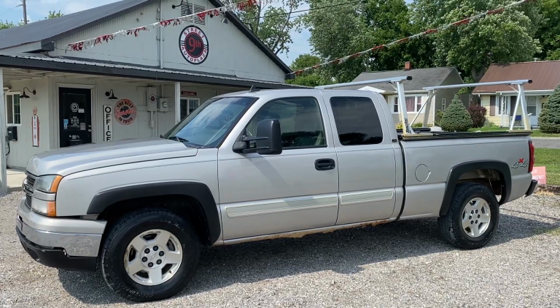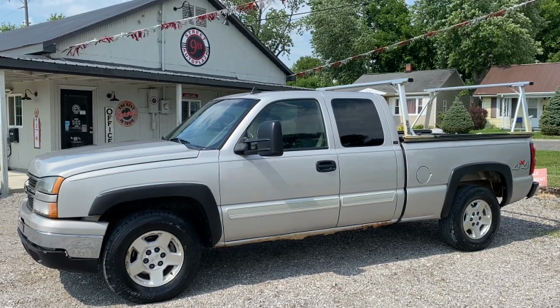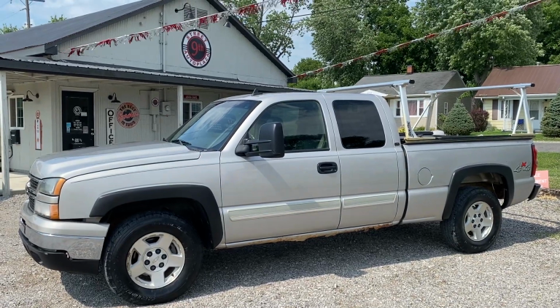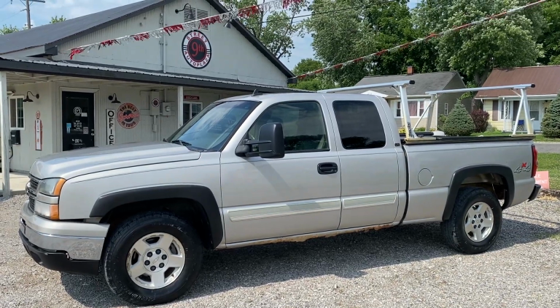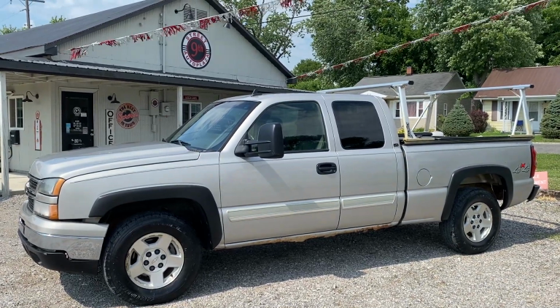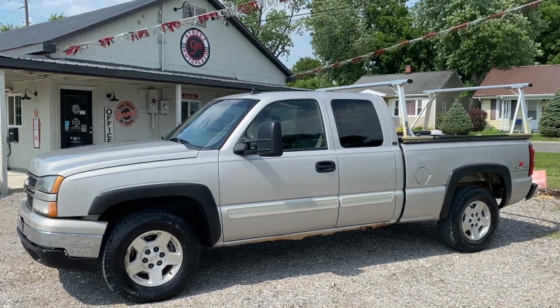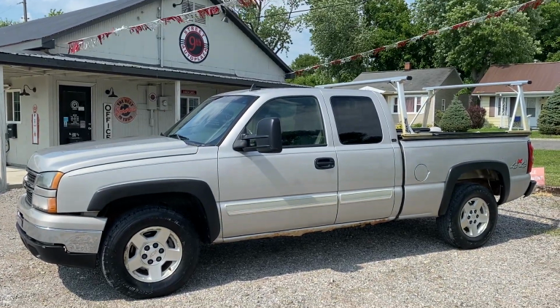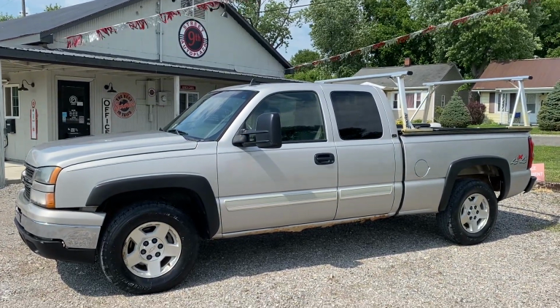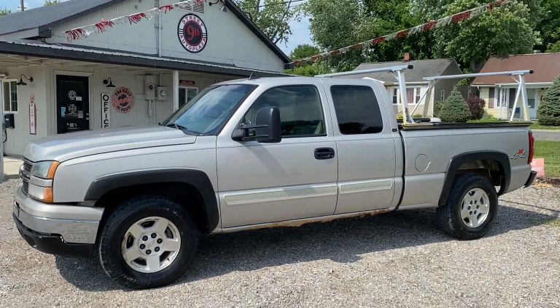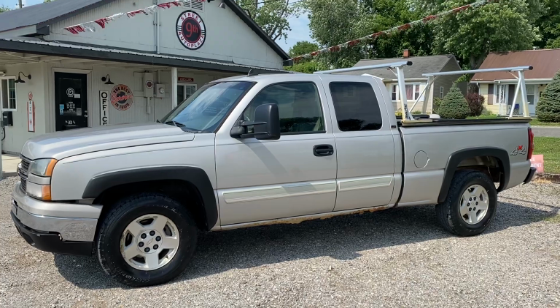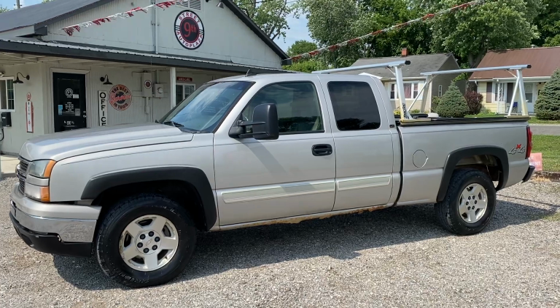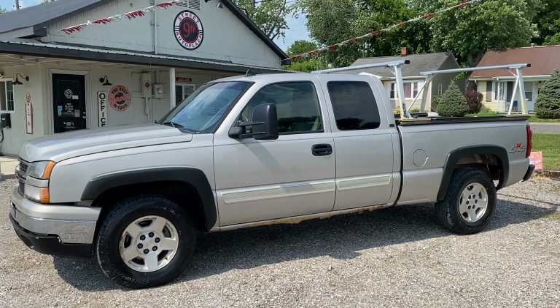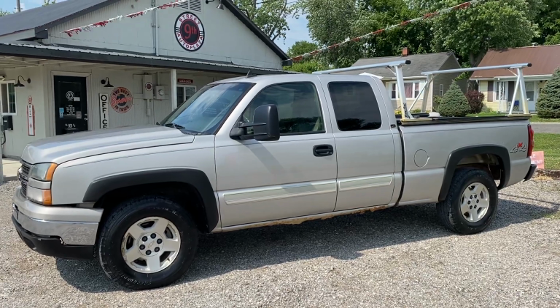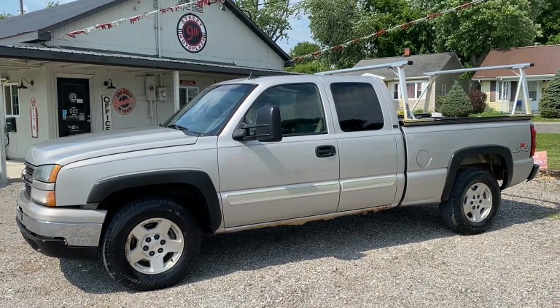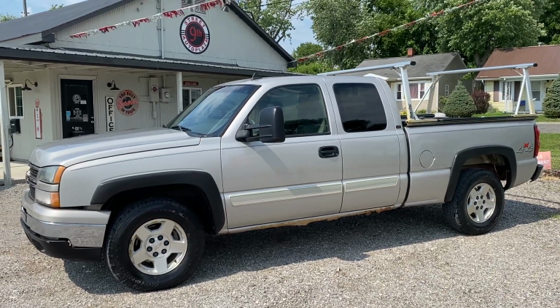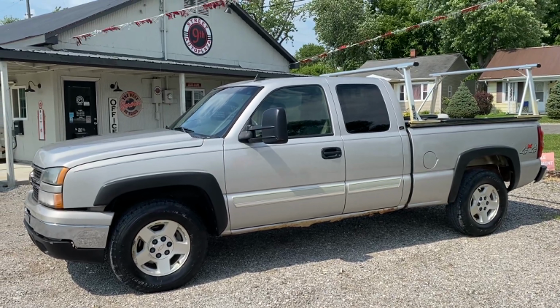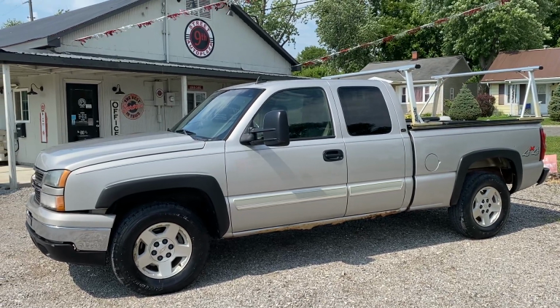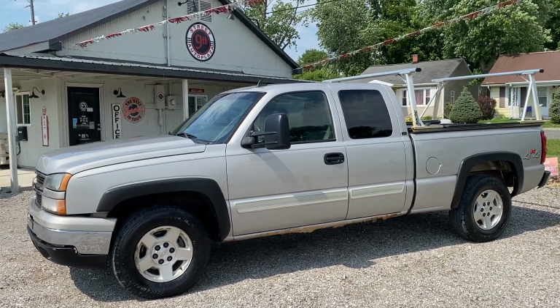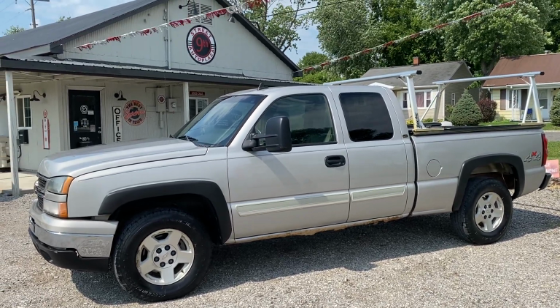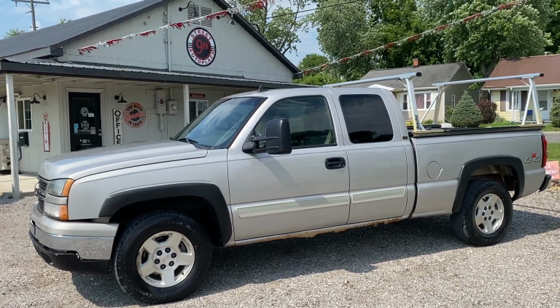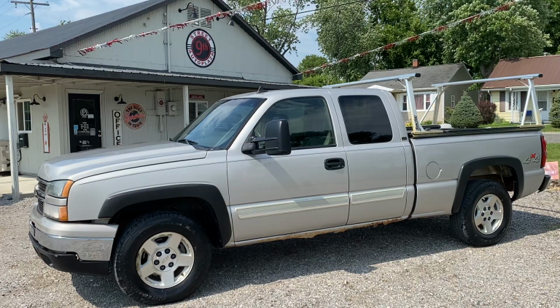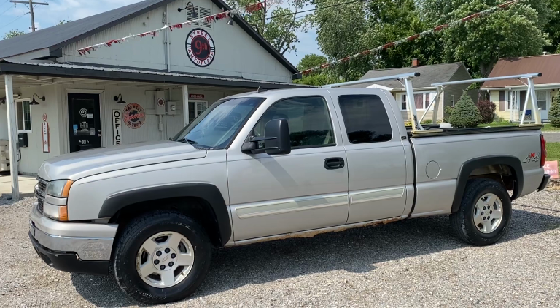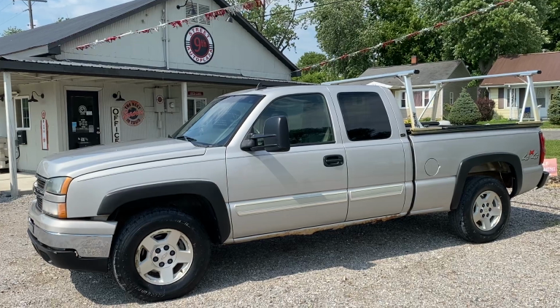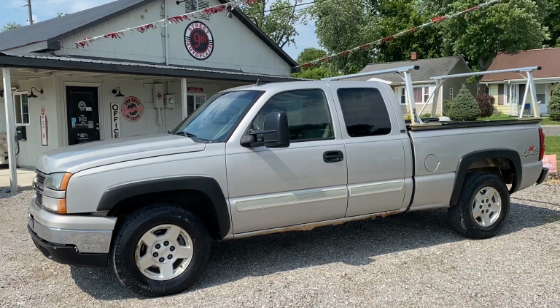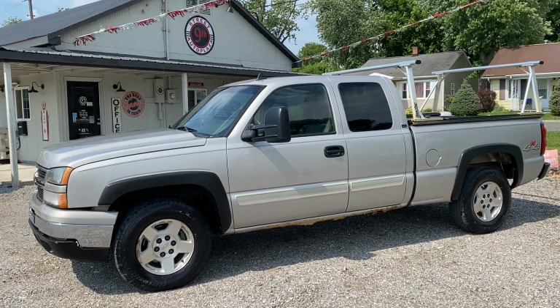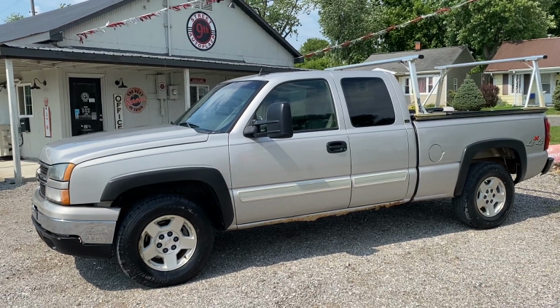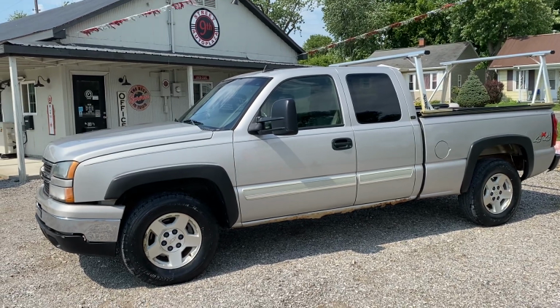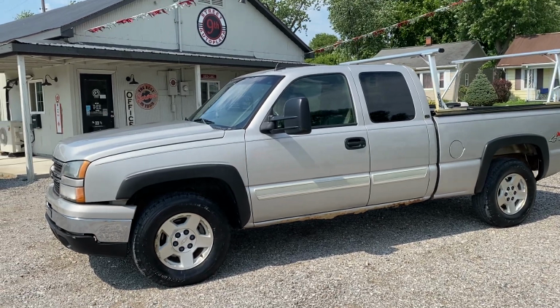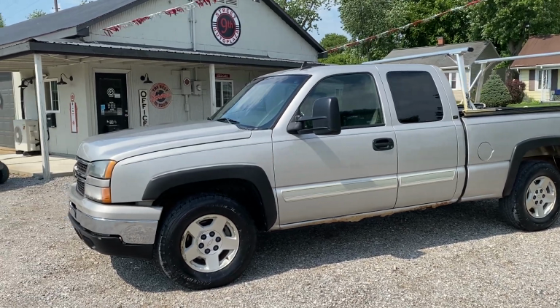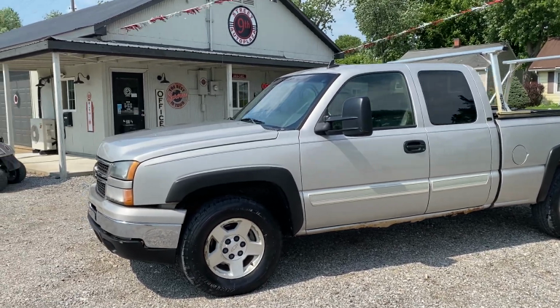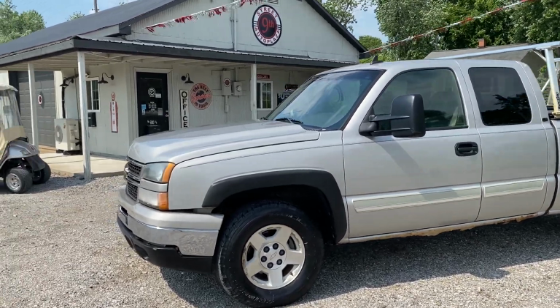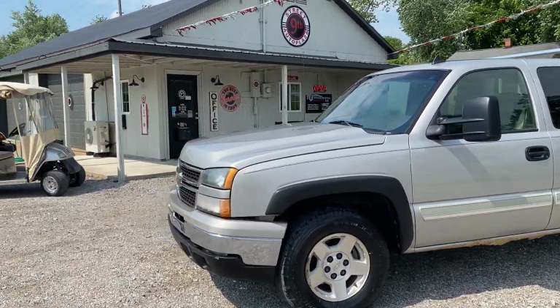Hey folks, 9th Street Auto Plaza in Mt. Carmel, Illinois. Today we got a 2006 Chevy Silverado LT 4x4. It's got the 5.3 V8. It's got 214,000 miles on it. It does have clean Carfax. Take it on a virtual tour and show you the imperfections of the vehicle.